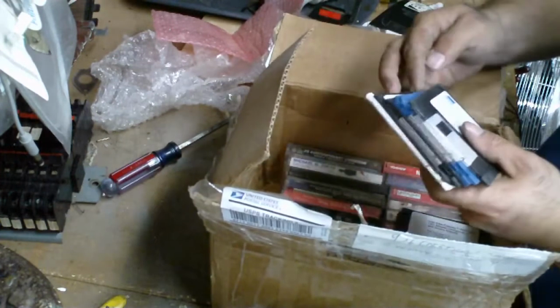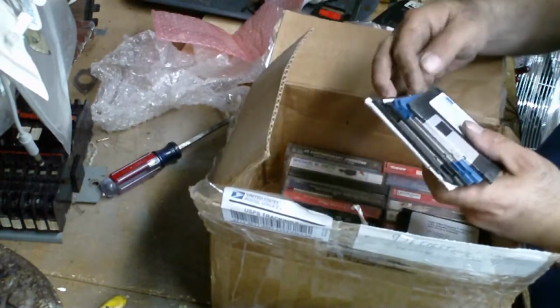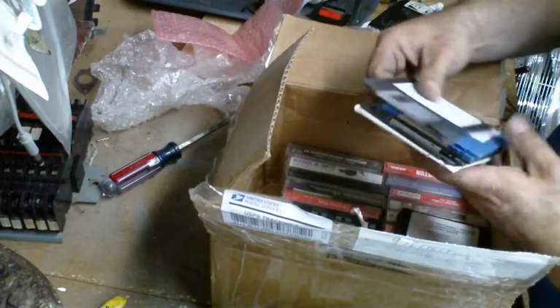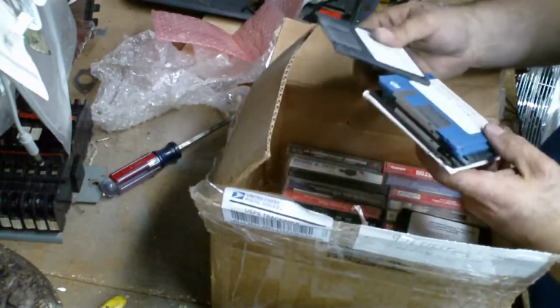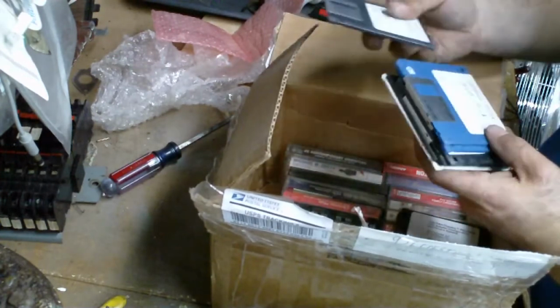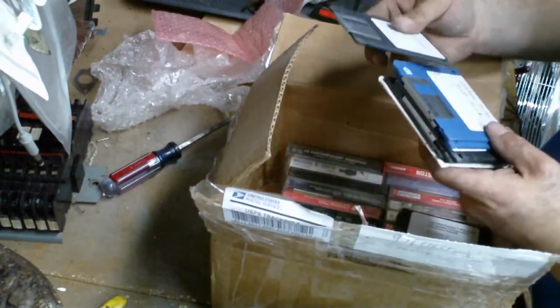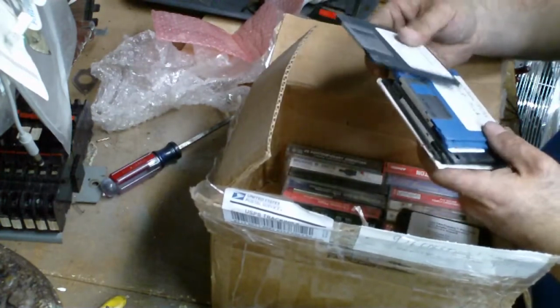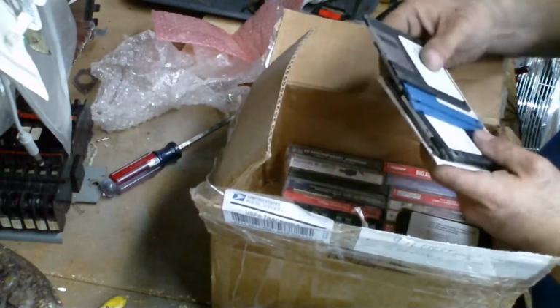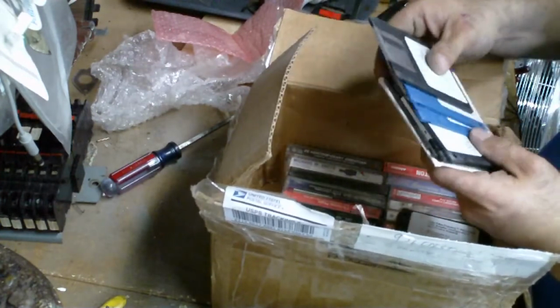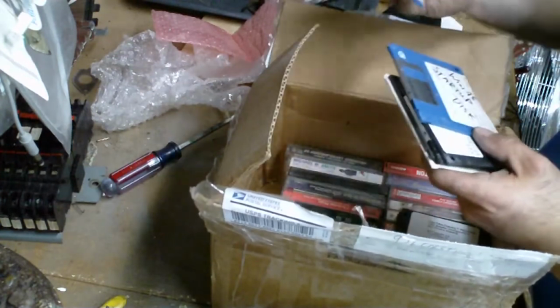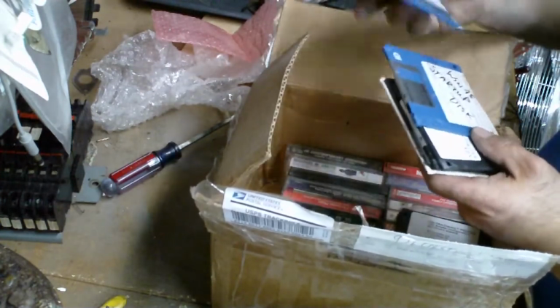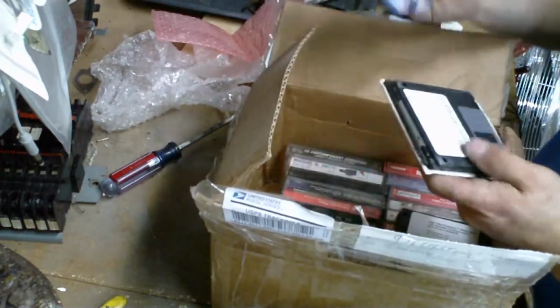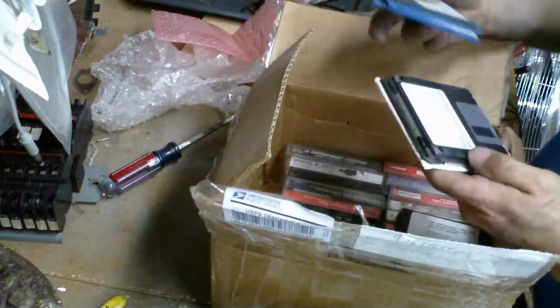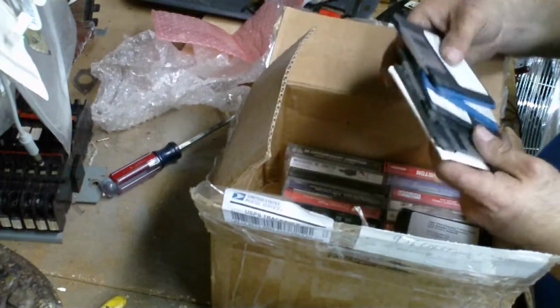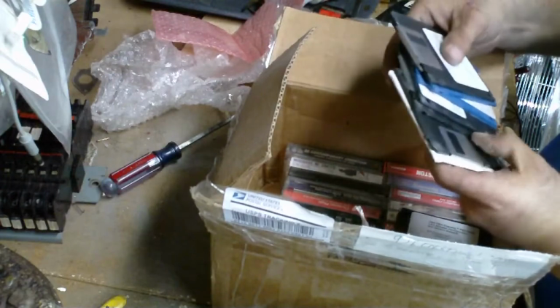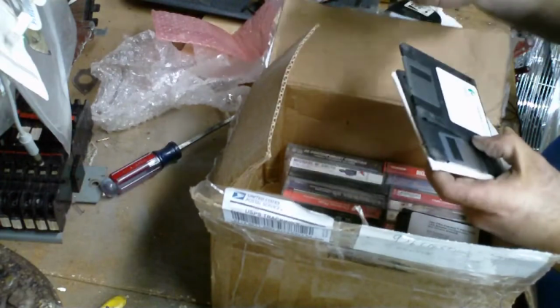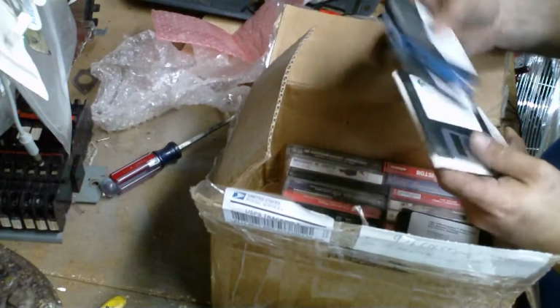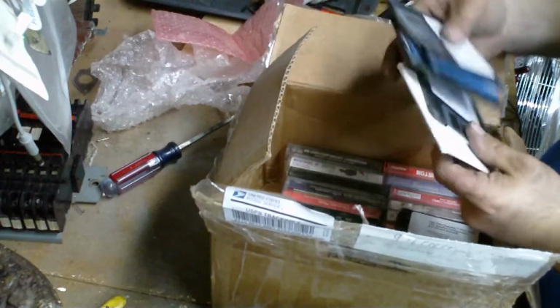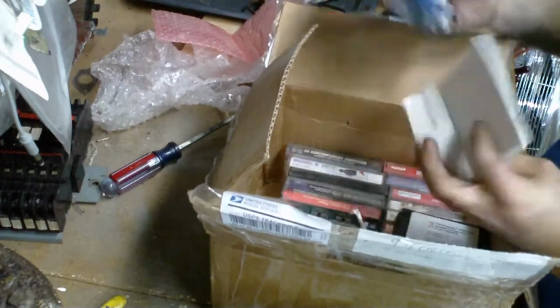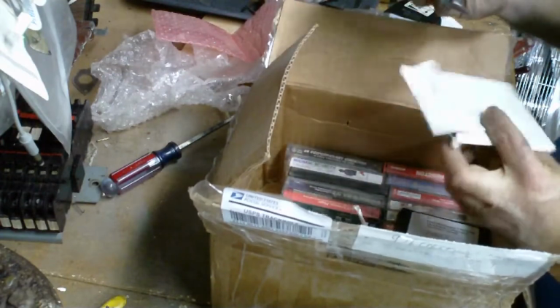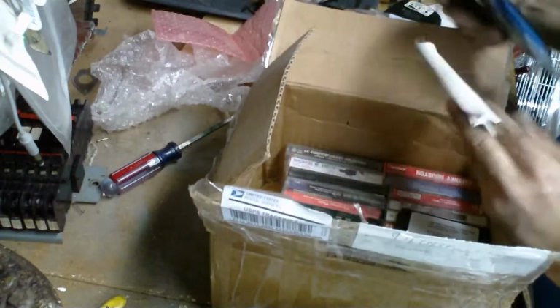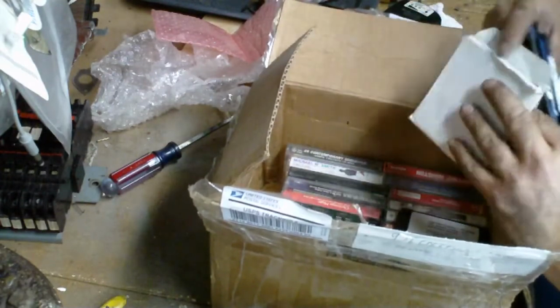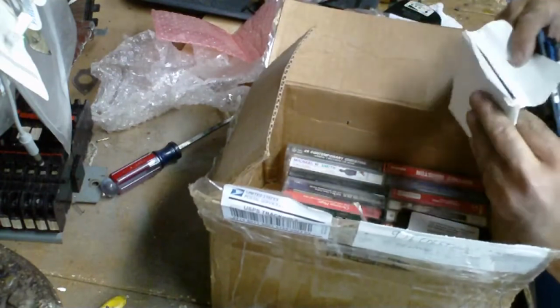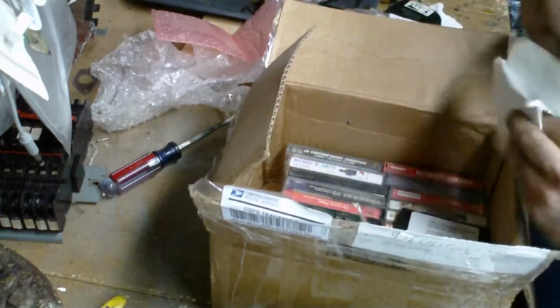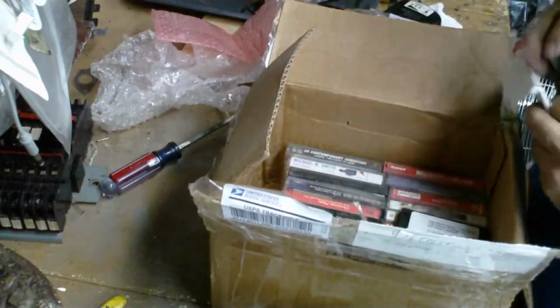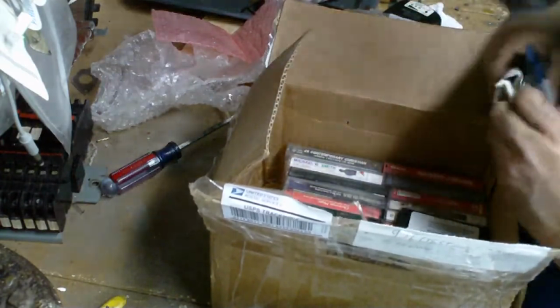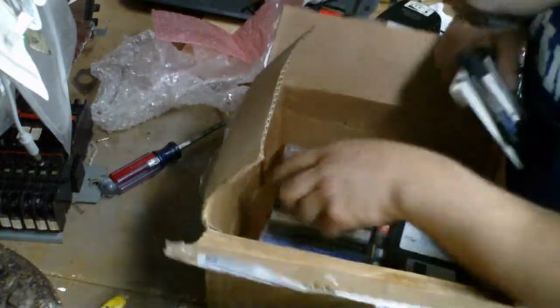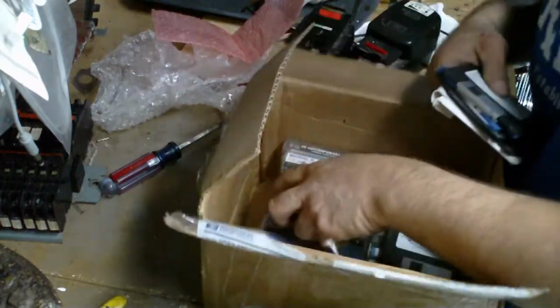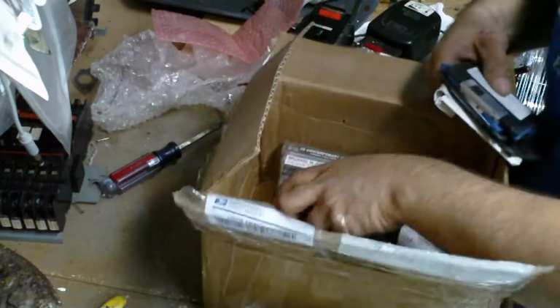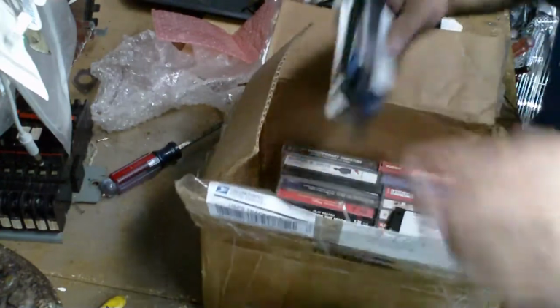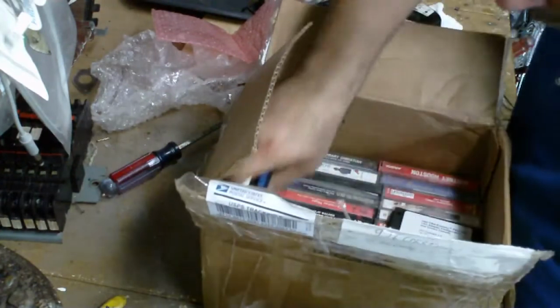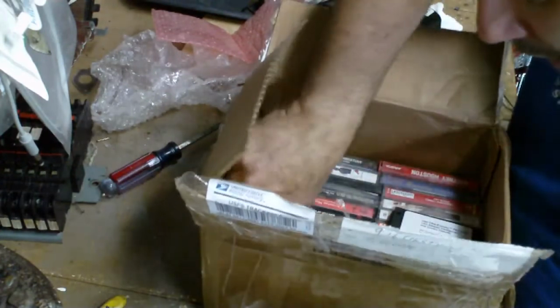Got floppy disks — we're going to try these. Windows 95 and 98 boot disks, CD-ROM drivers. And that sticker RAM.